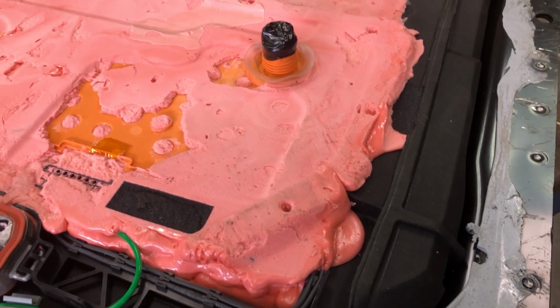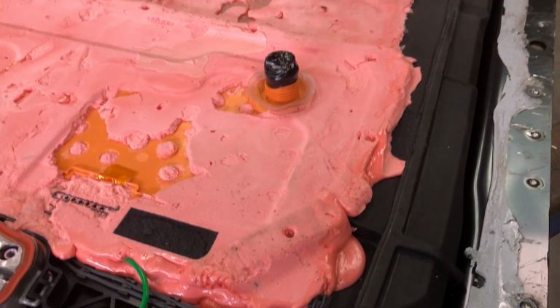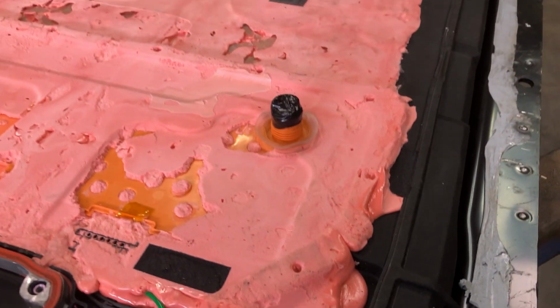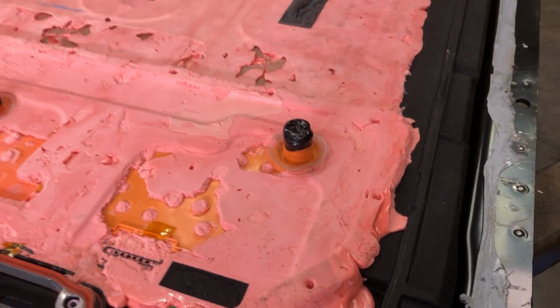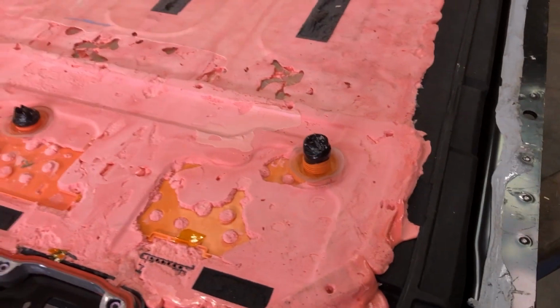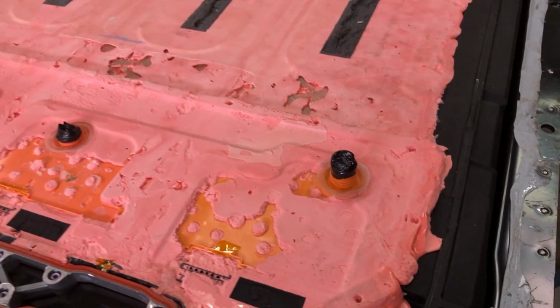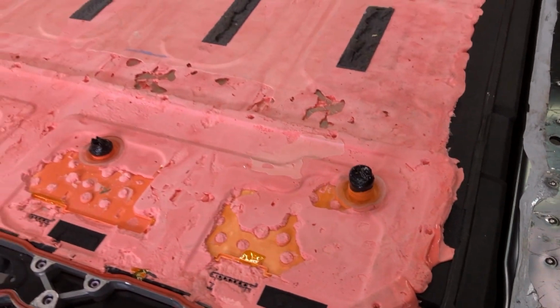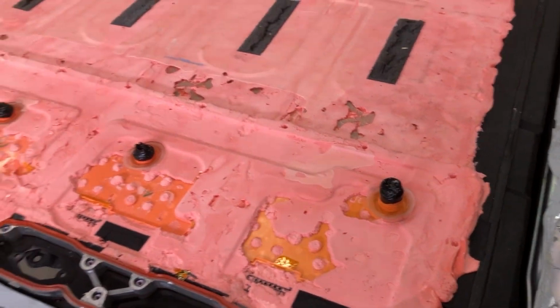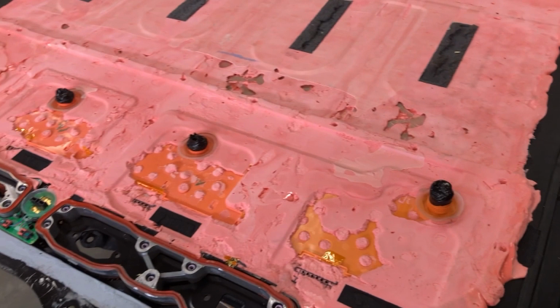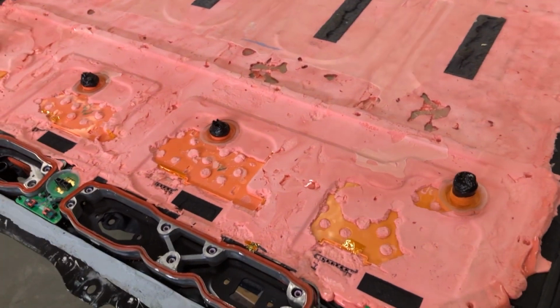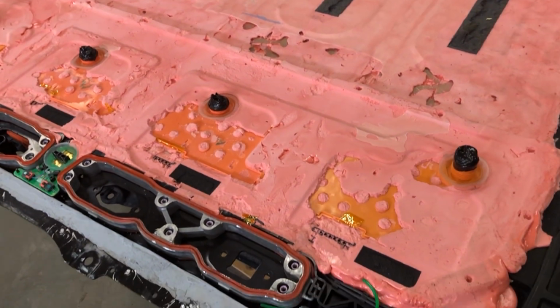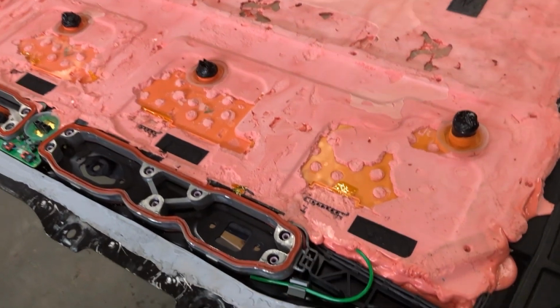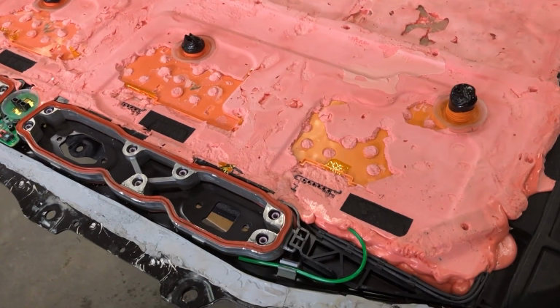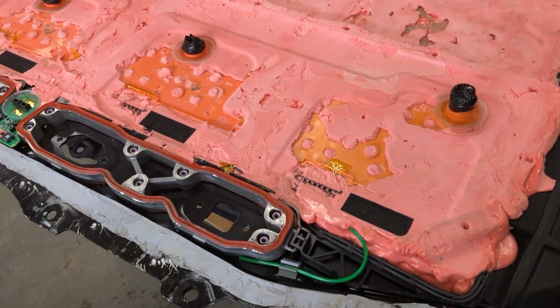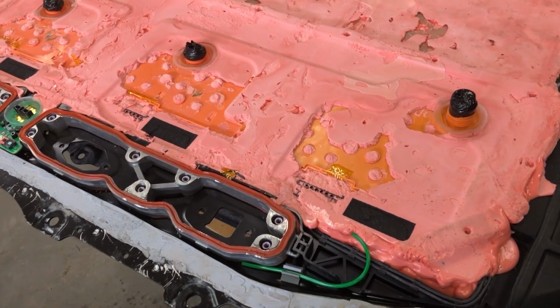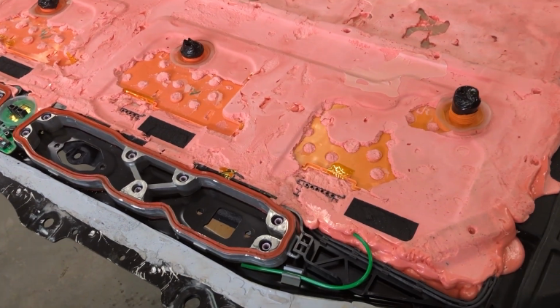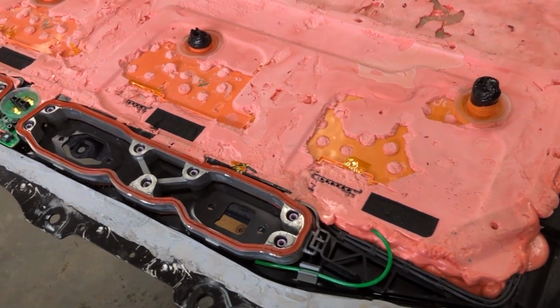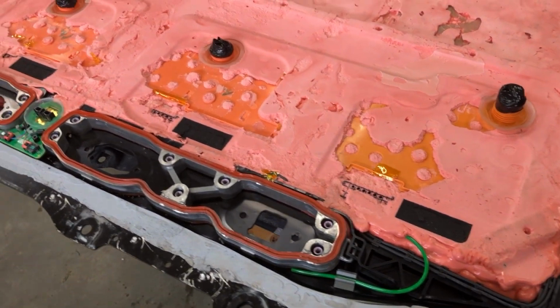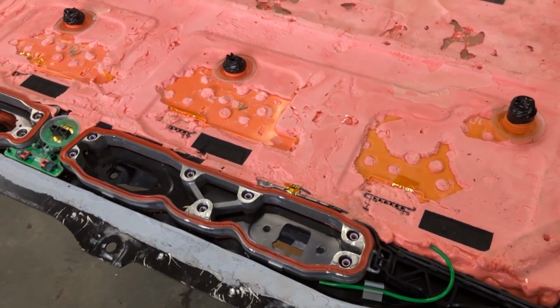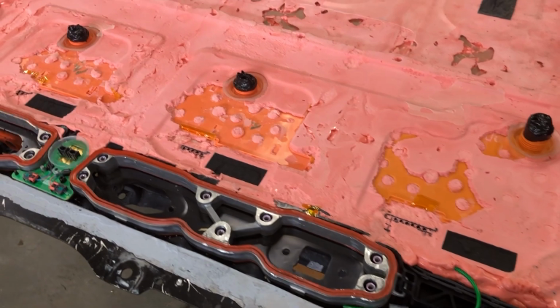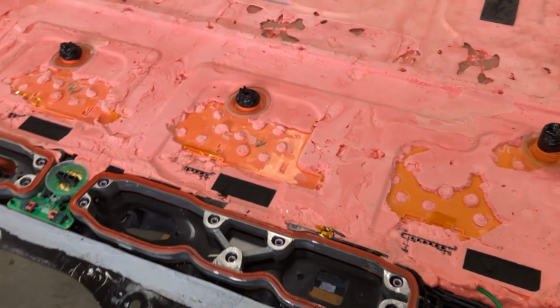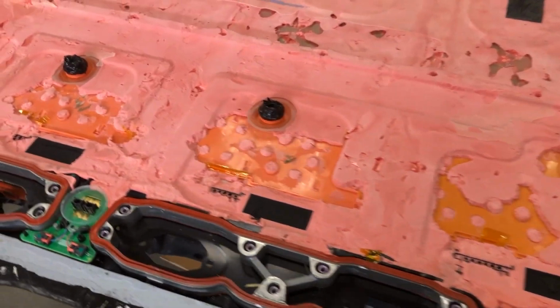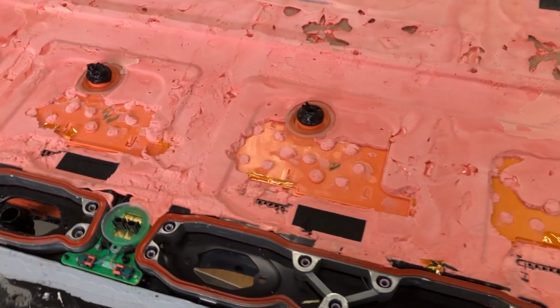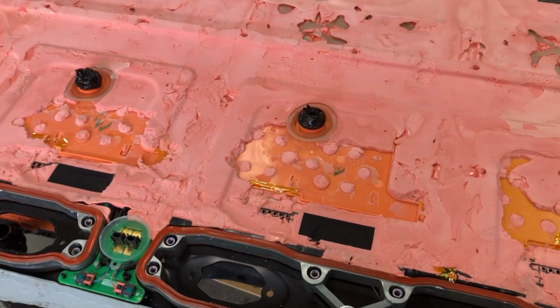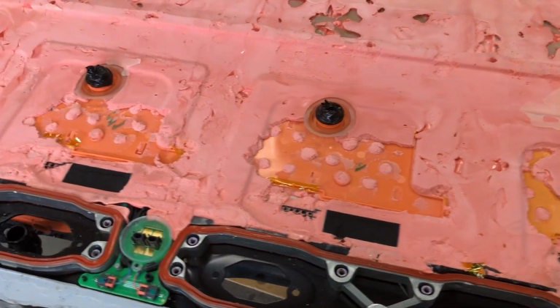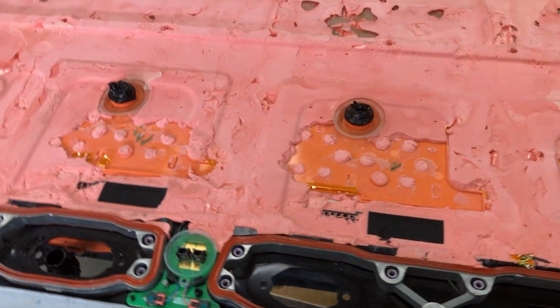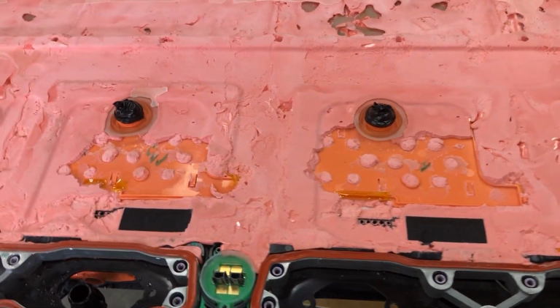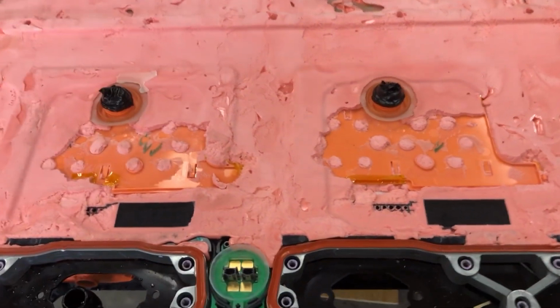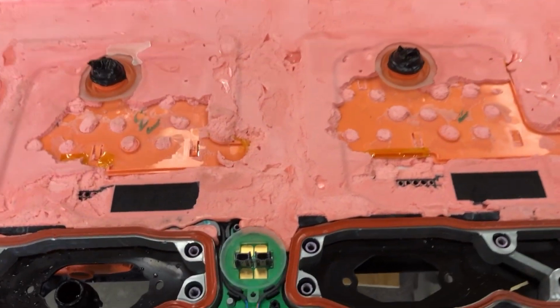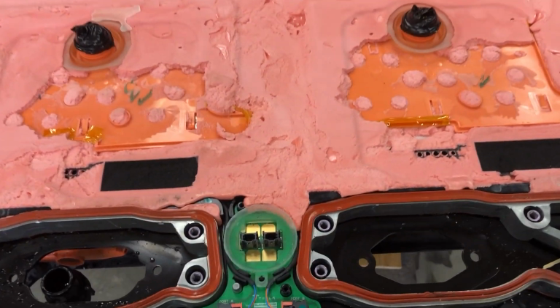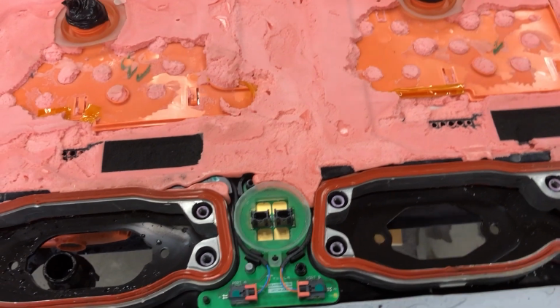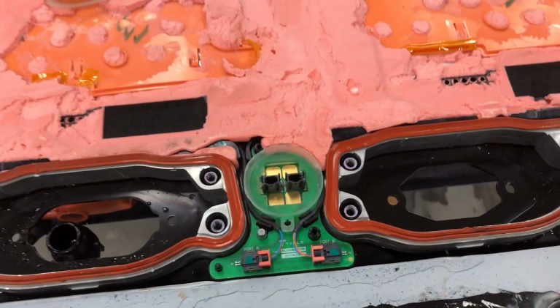It looks as though they could just pour this stuff in once the battery is populated — it's a low expansion foam, so they seal it all up and it just expands to fill the gaps and hardens into this rock solid piece.